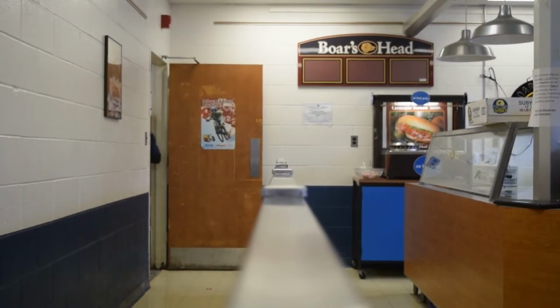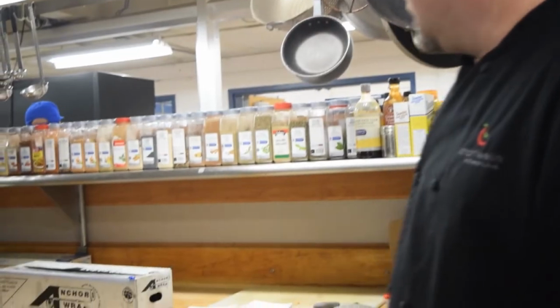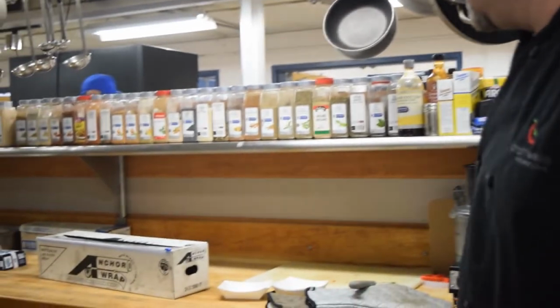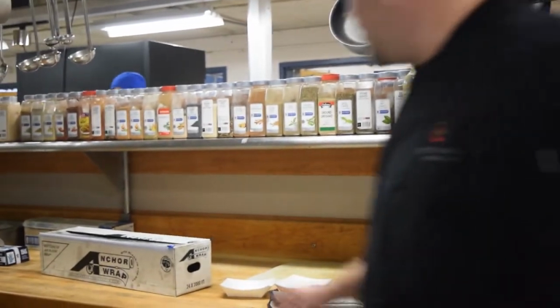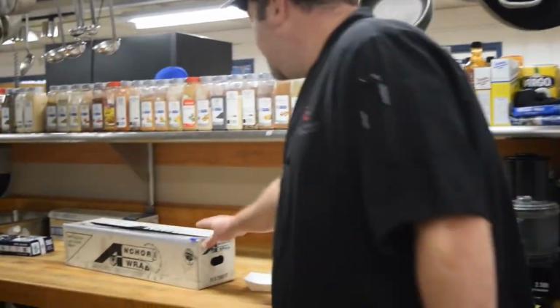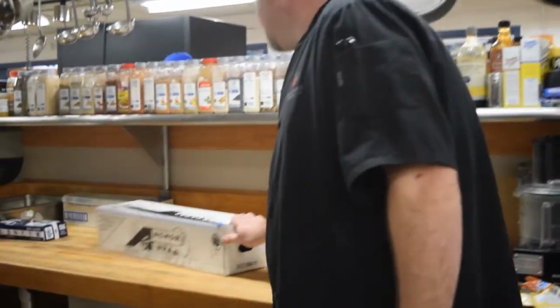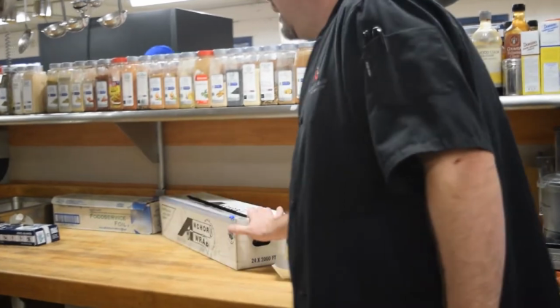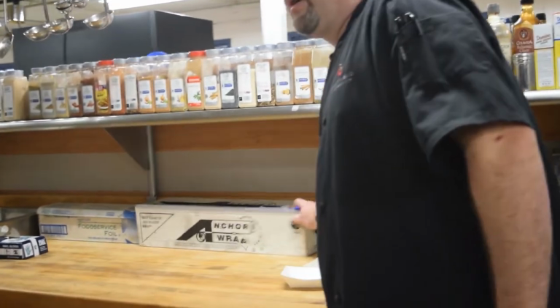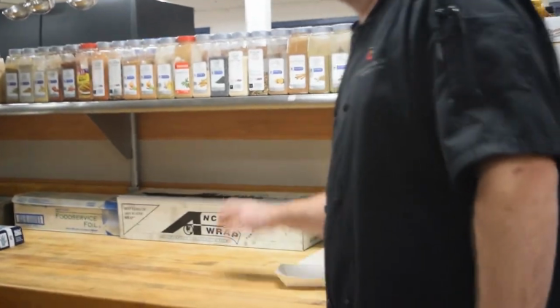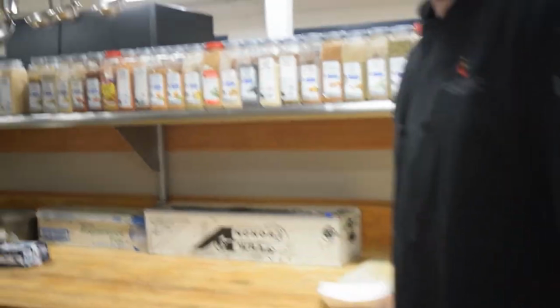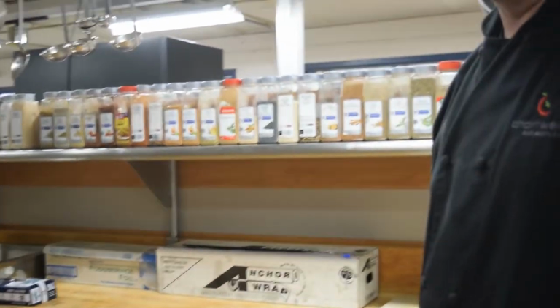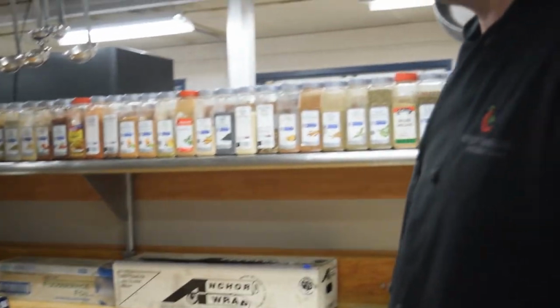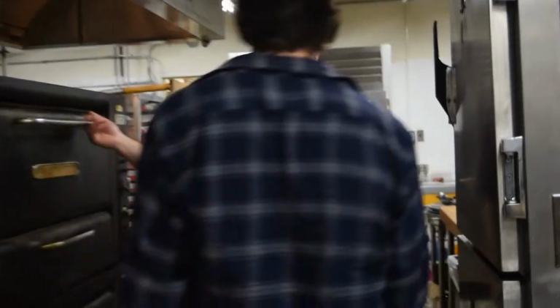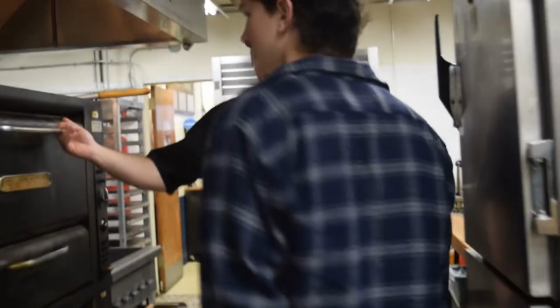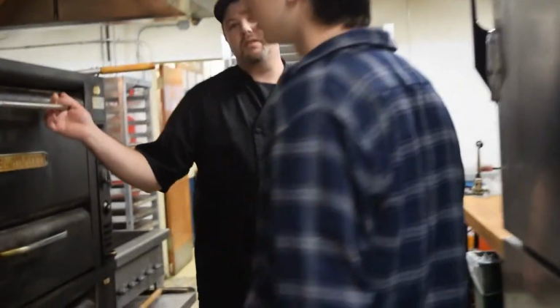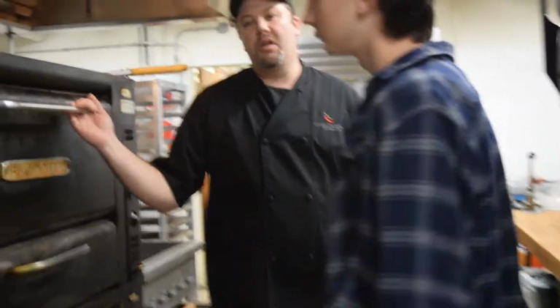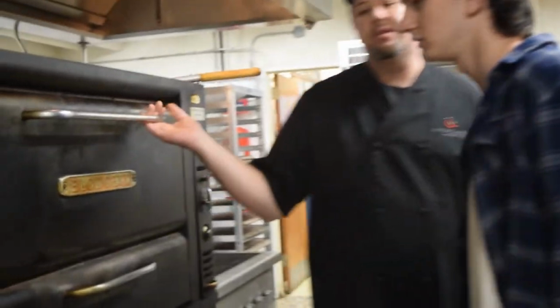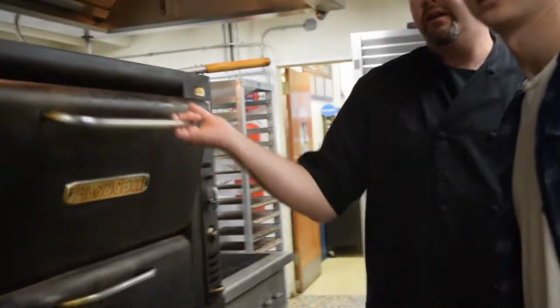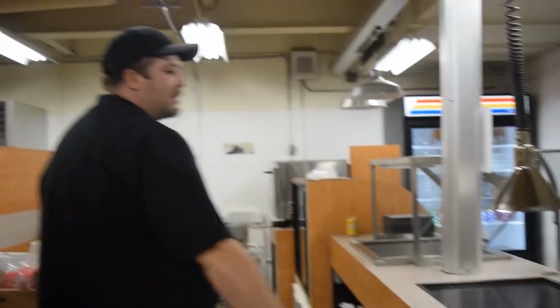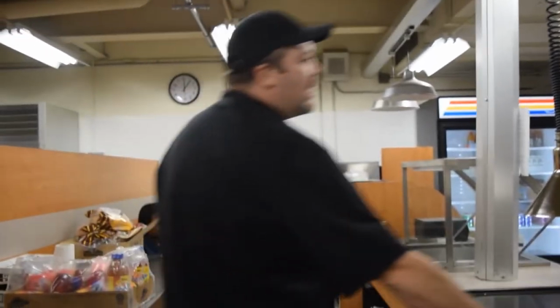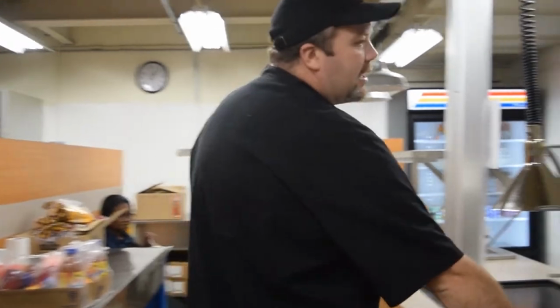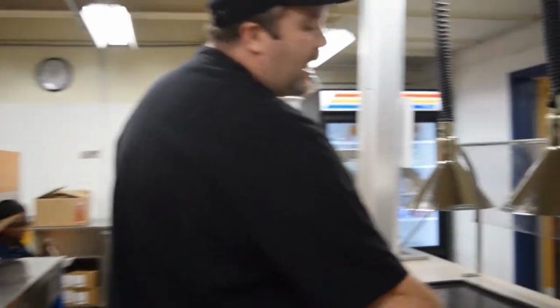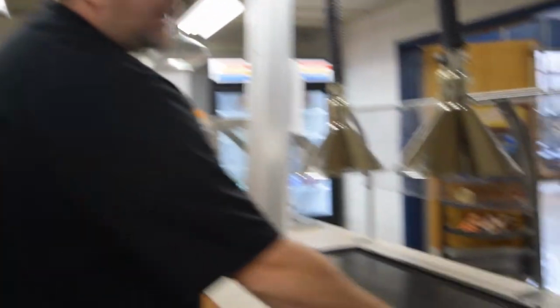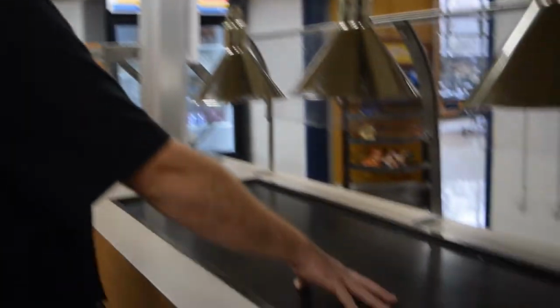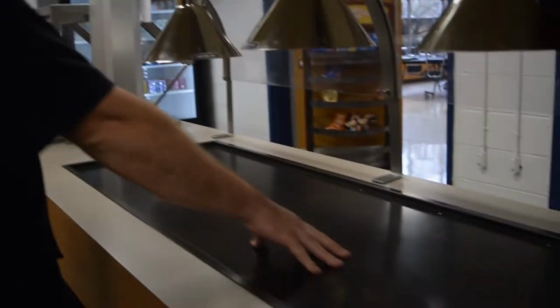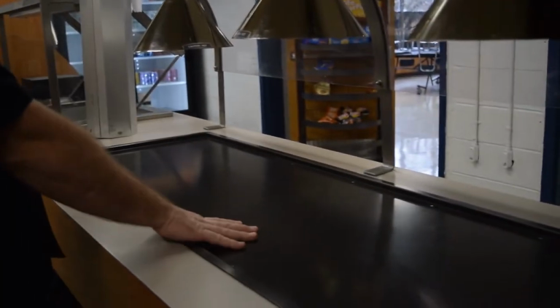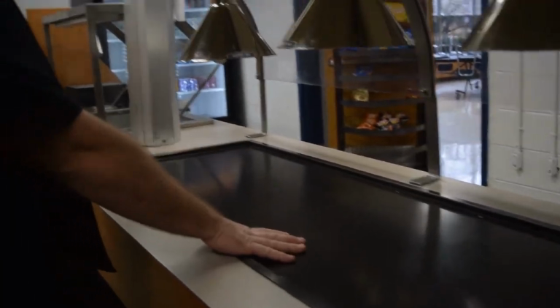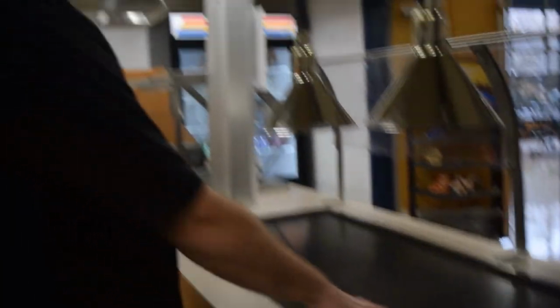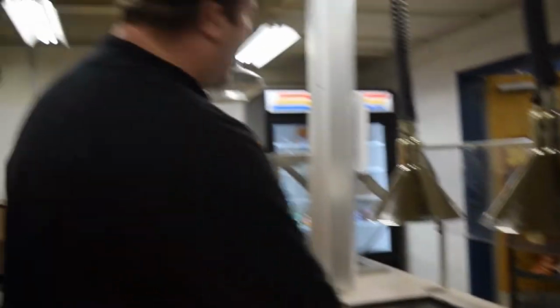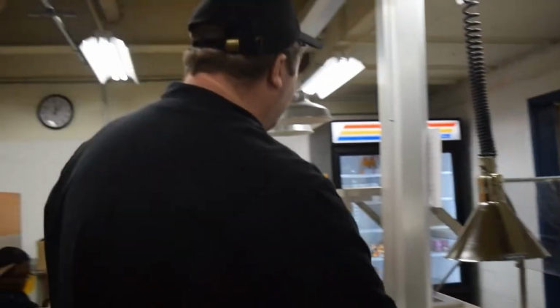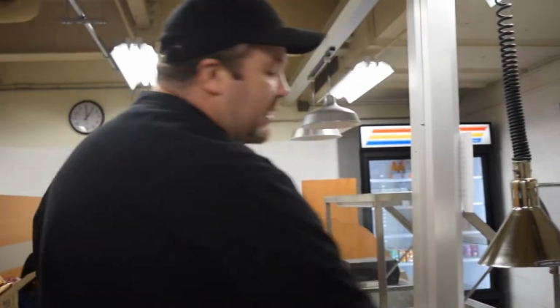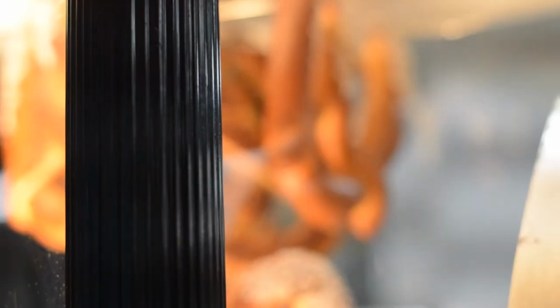This is a station here — I work here and prep a lot of the food here. This is where all the pizza is made. This is a hot tray here; this is where you get all your pizzas and it keeps everything hot.